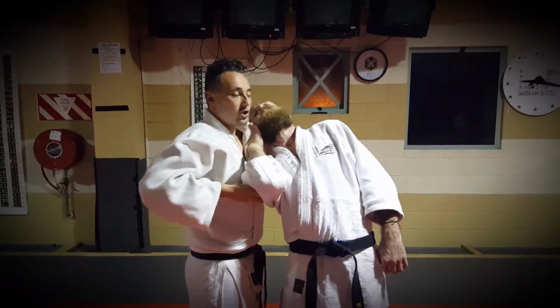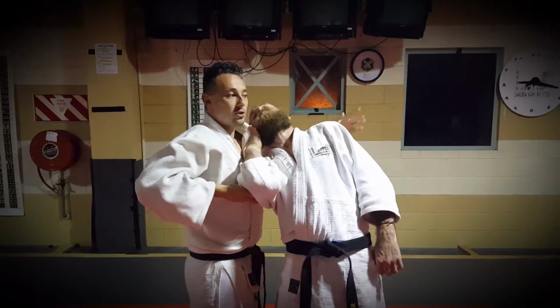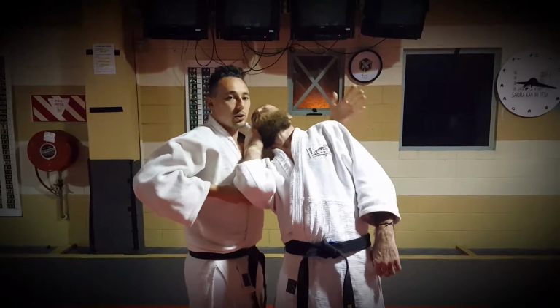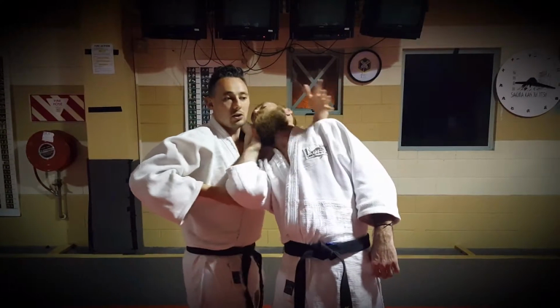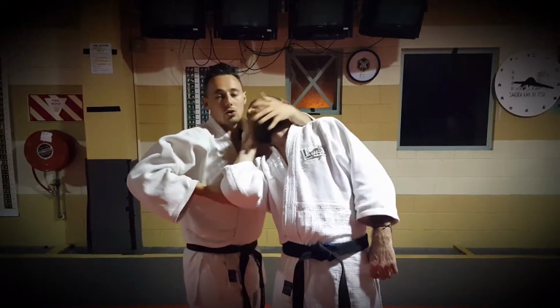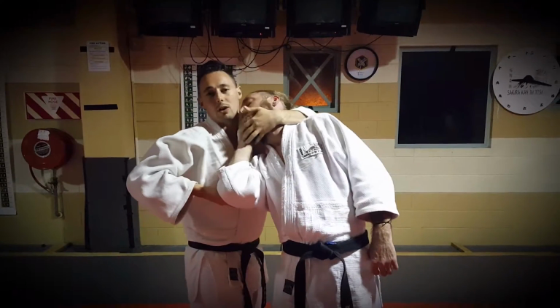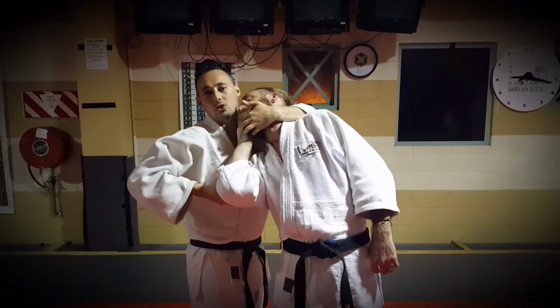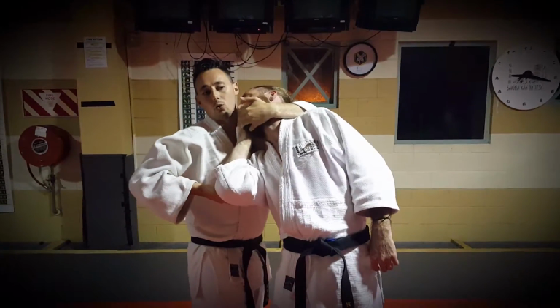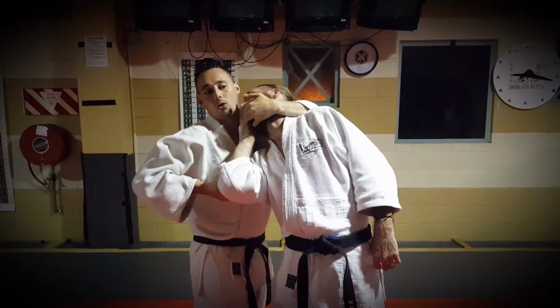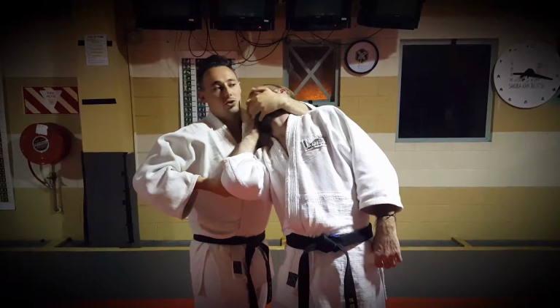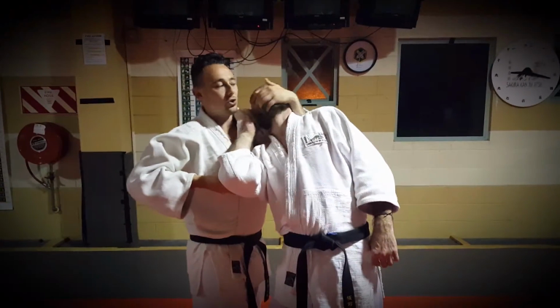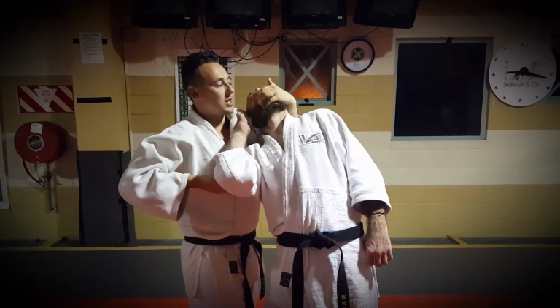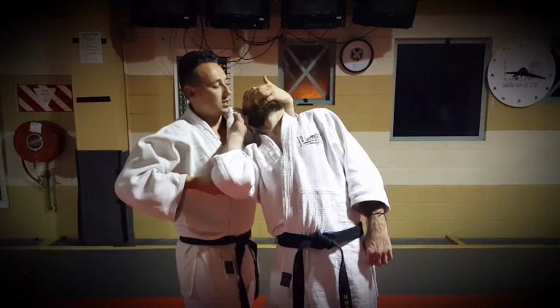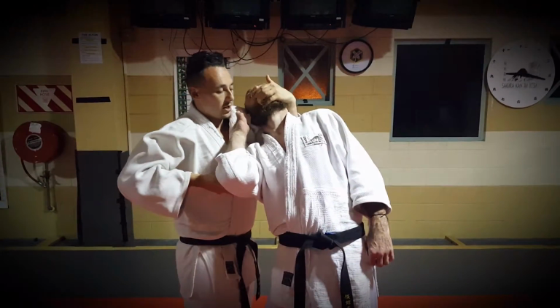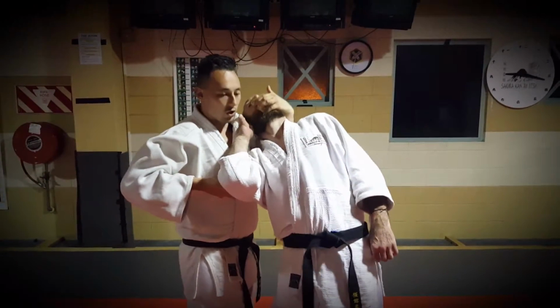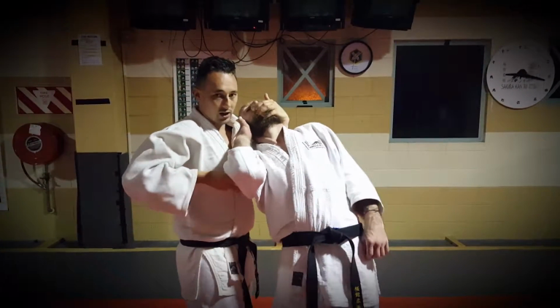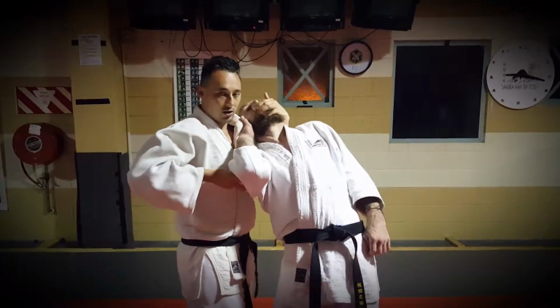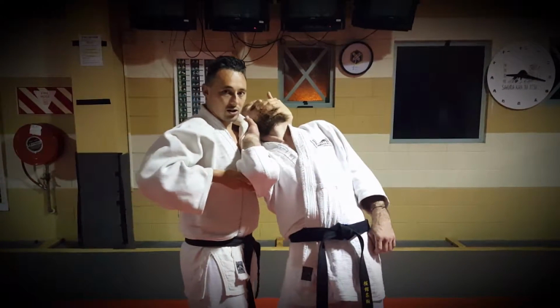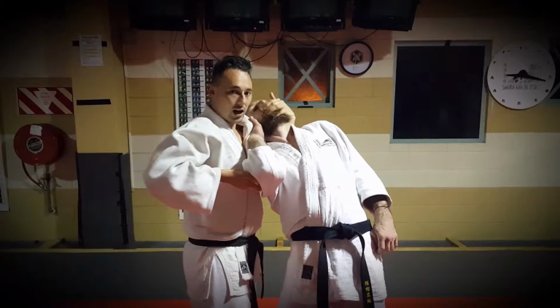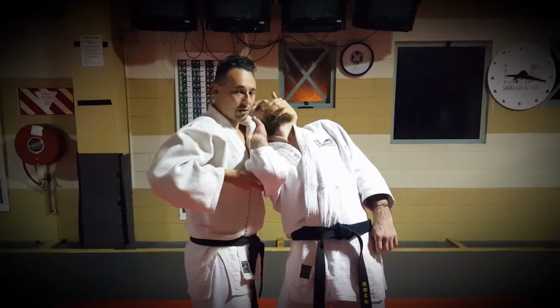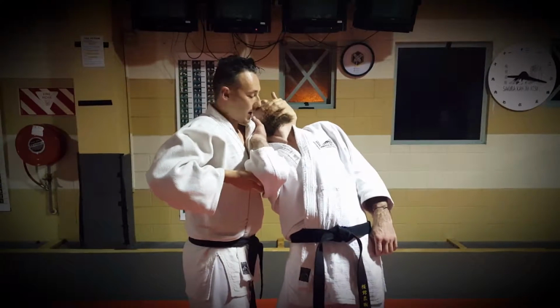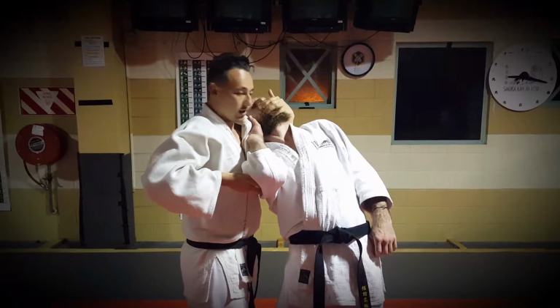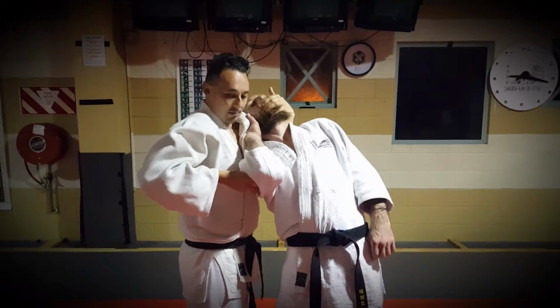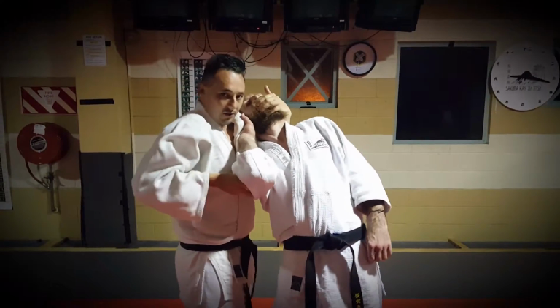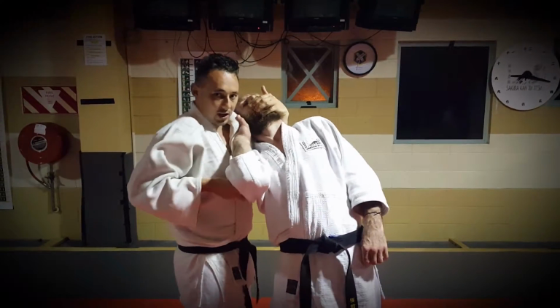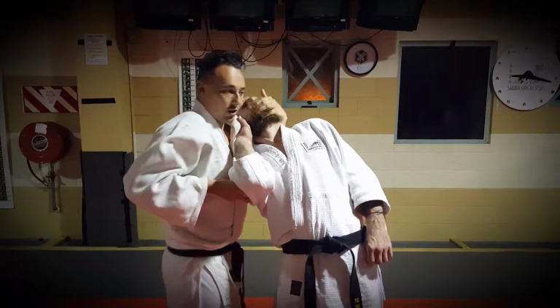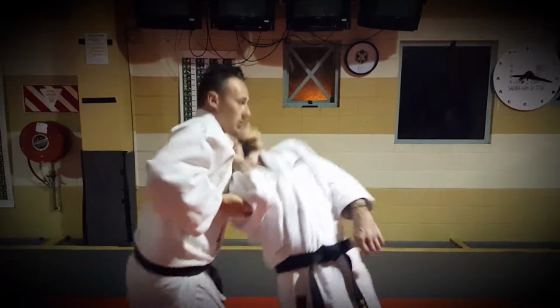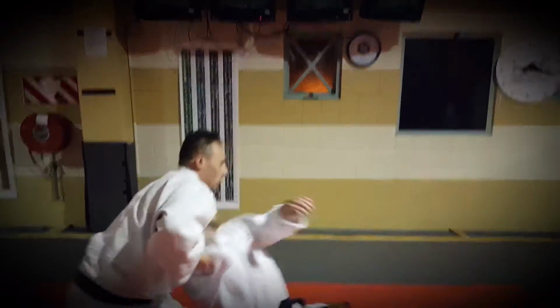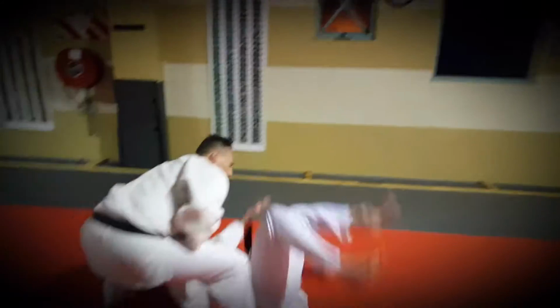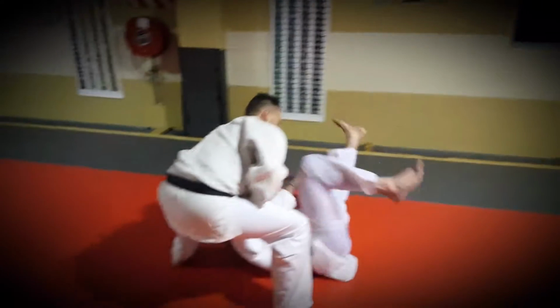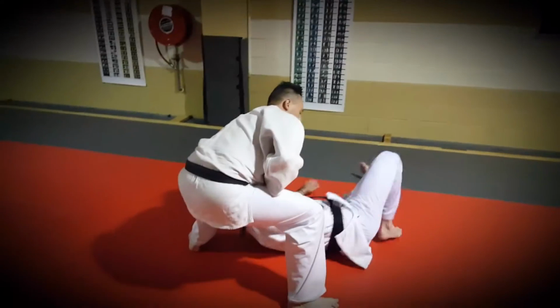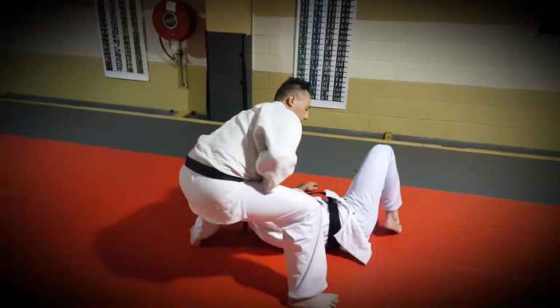Step in, reach around quickly, grabbing the jaw. Turn the head. Lock it in. Take a half step back. Keep everything in tight. Drop.